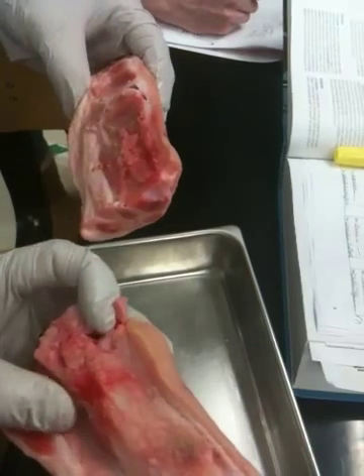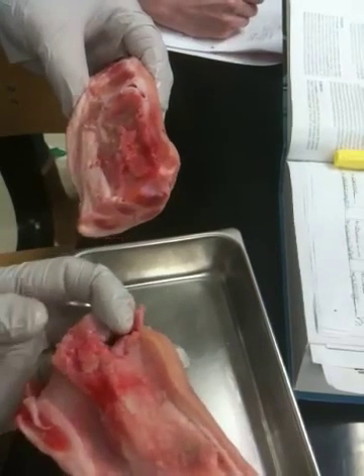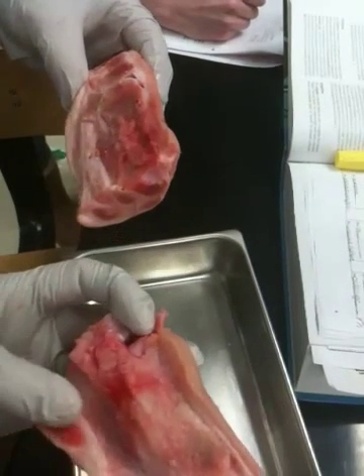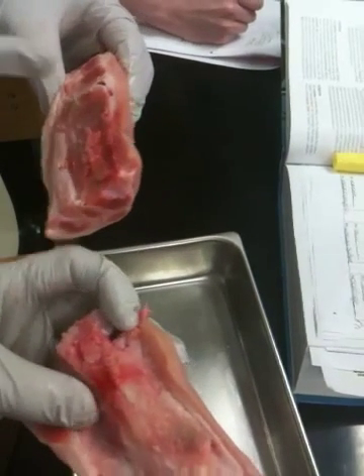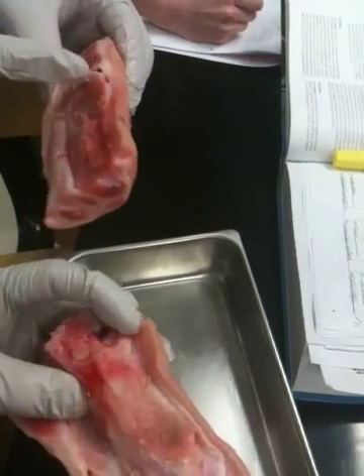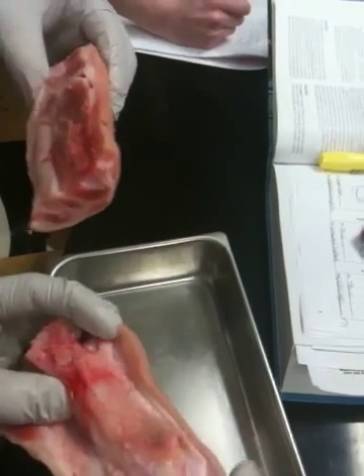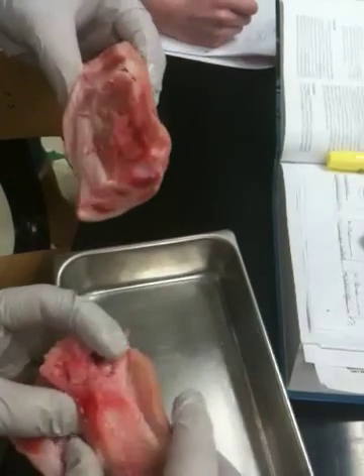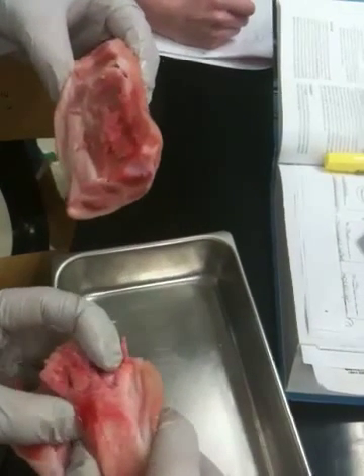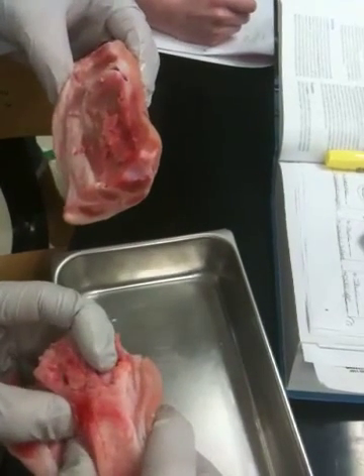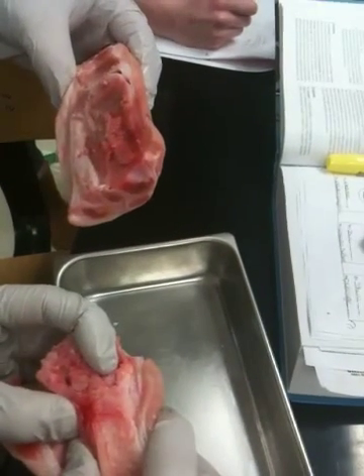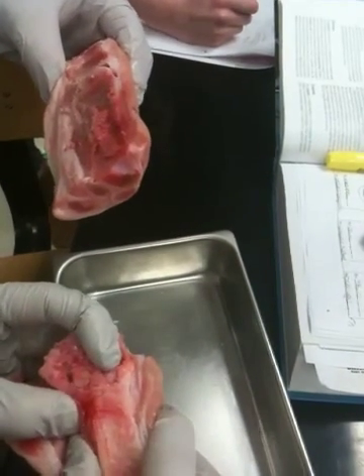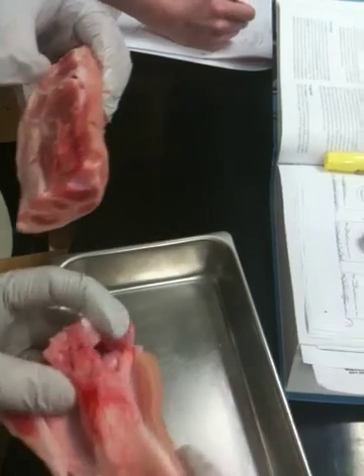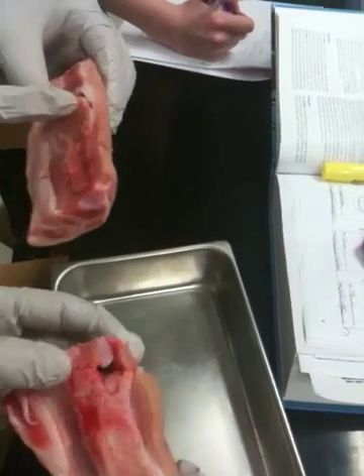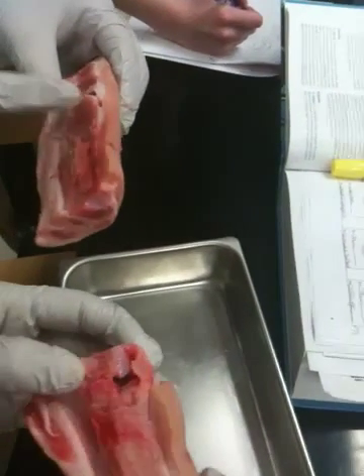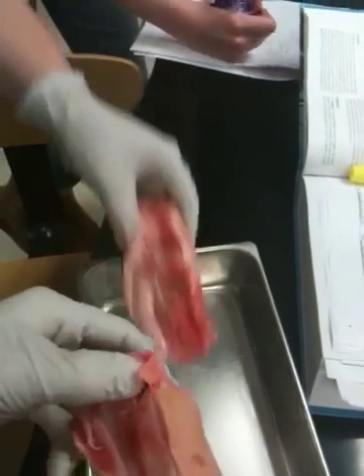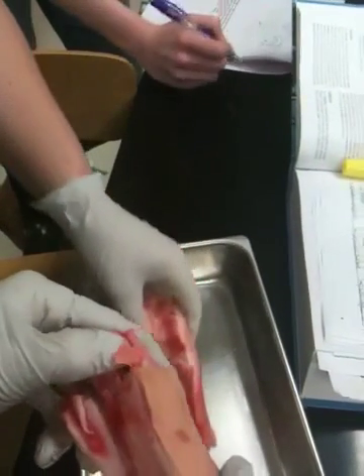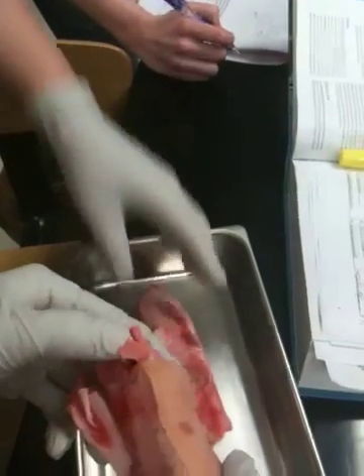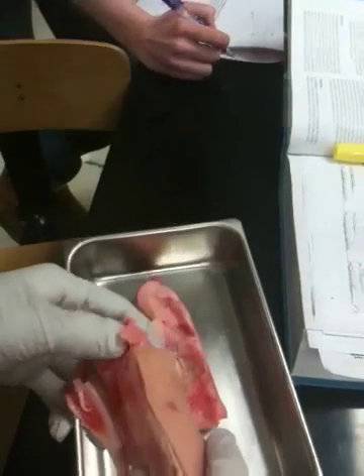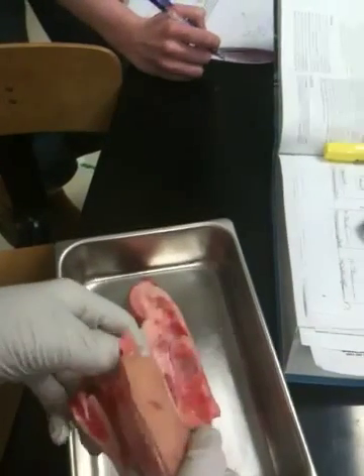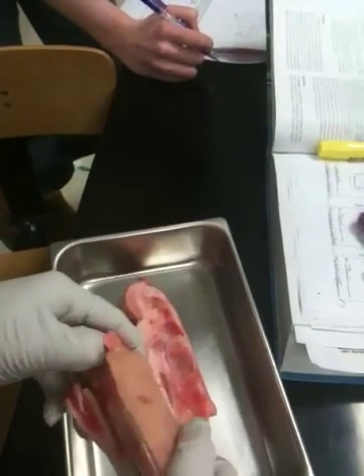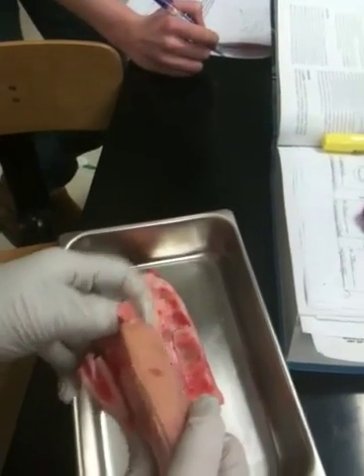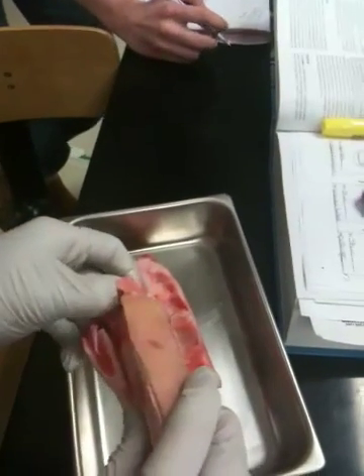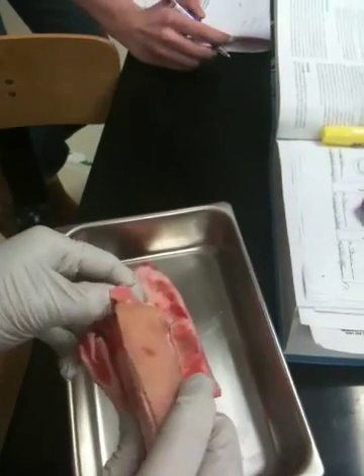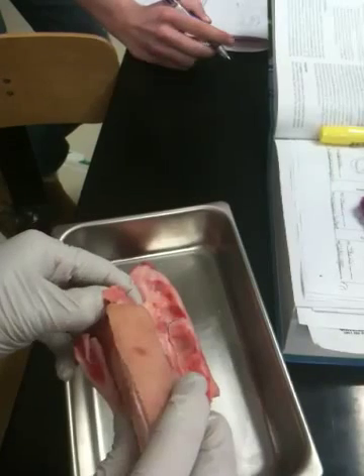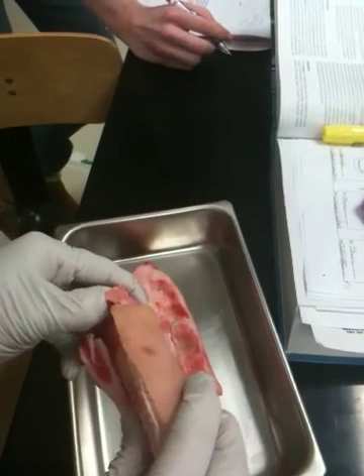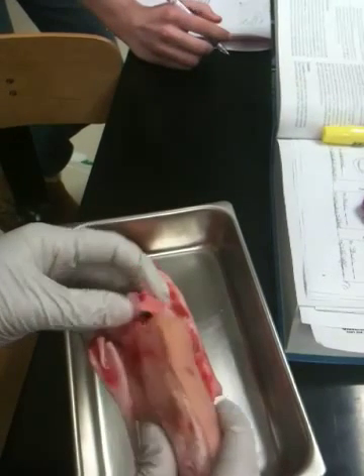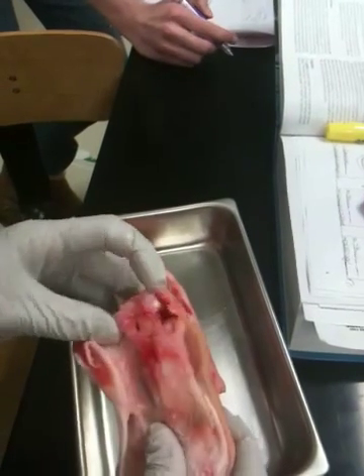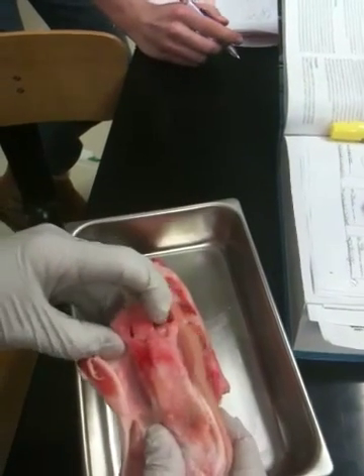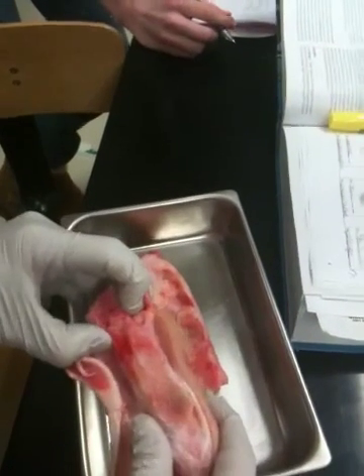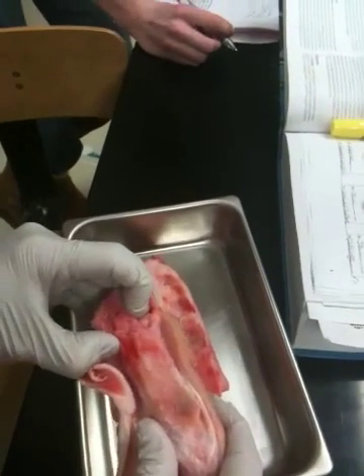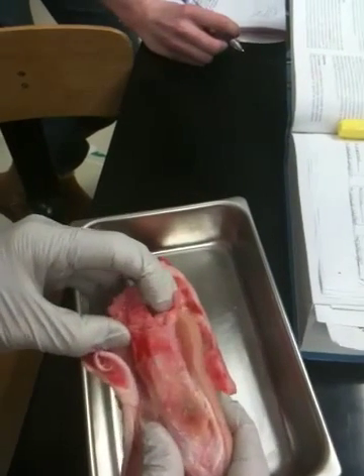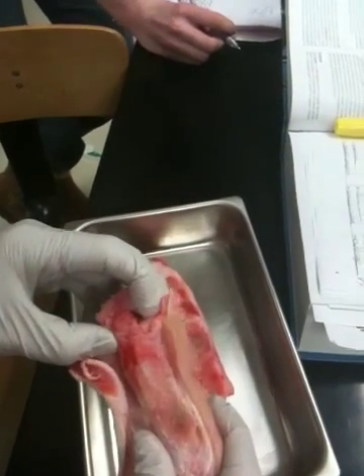The end — the epiphyses. Every bone has its ends, so every bone has a proximal and a distal epiphysis, and then the main portion, which is the diaphysis.